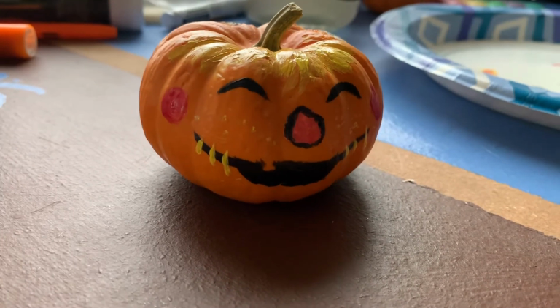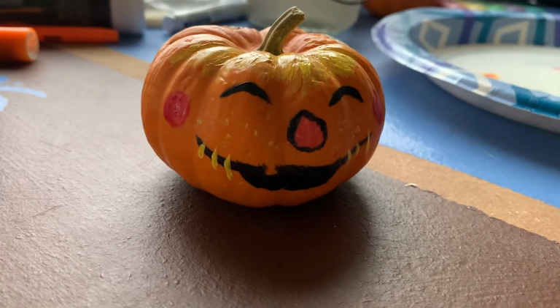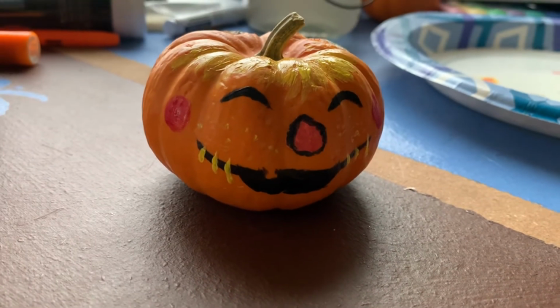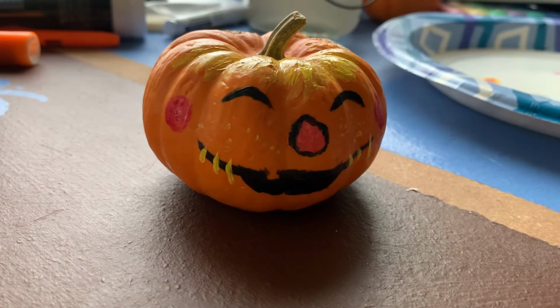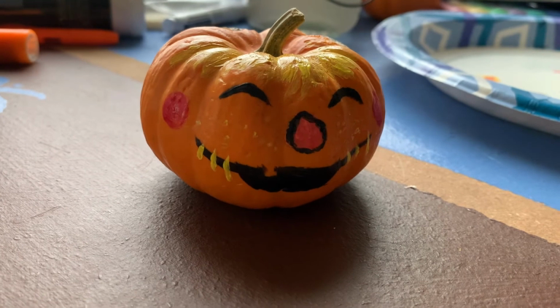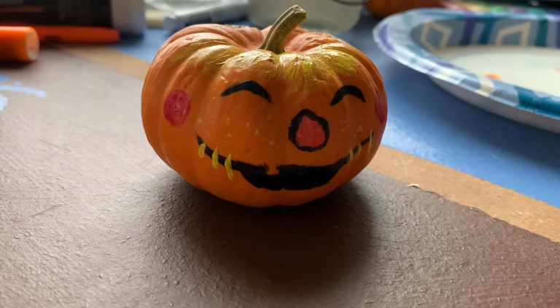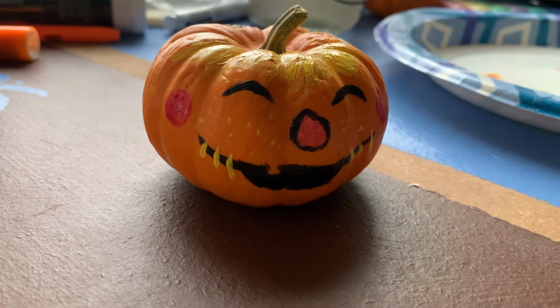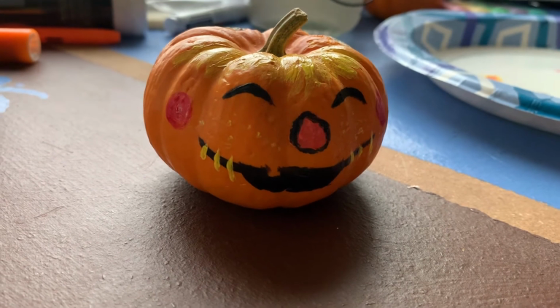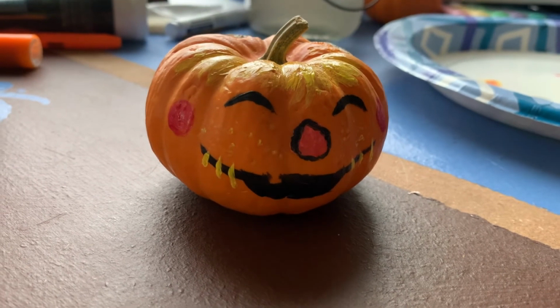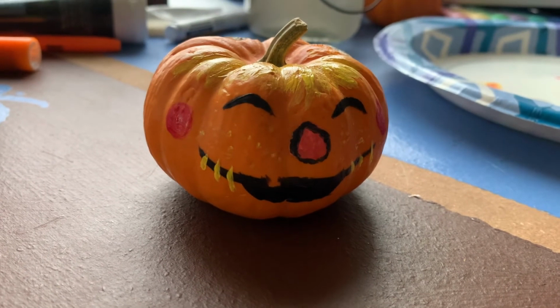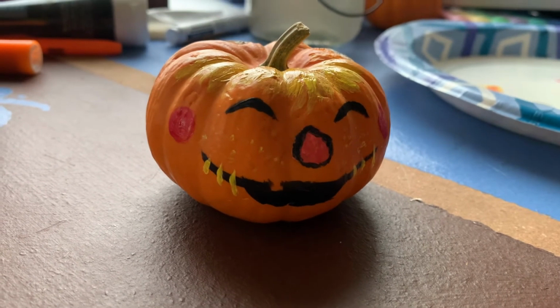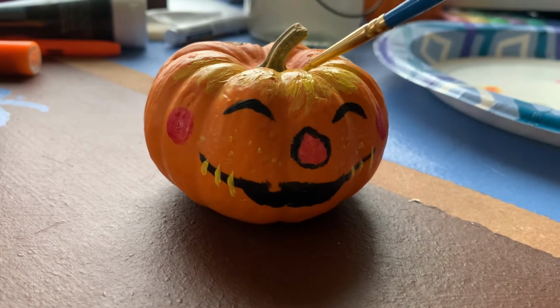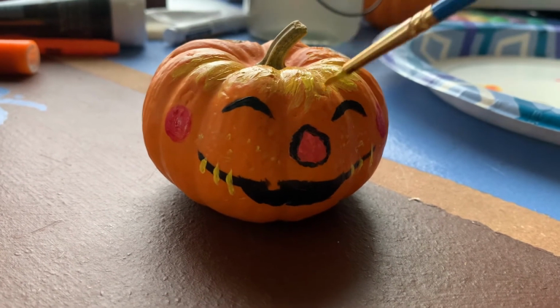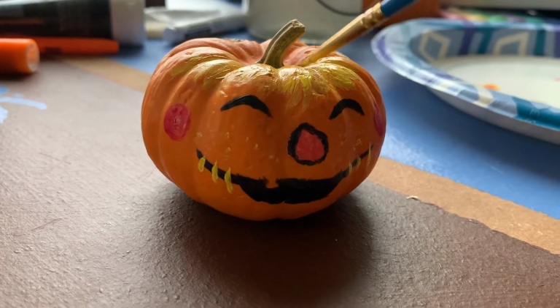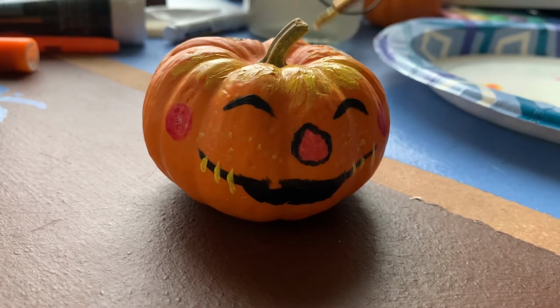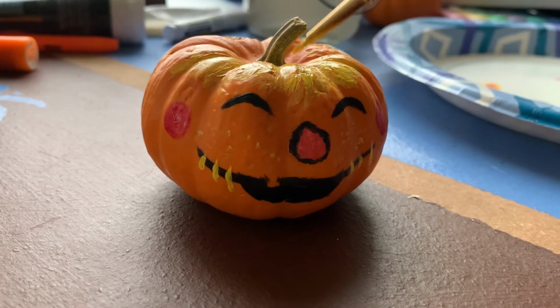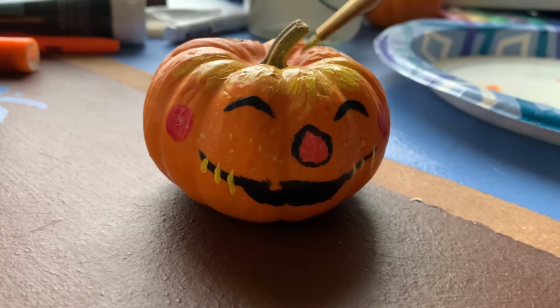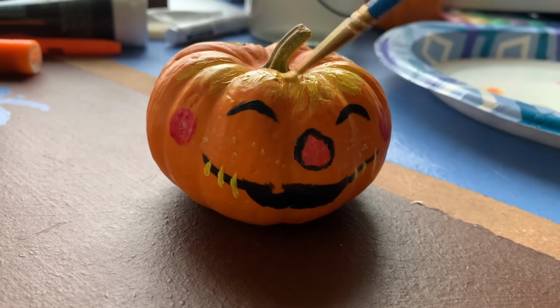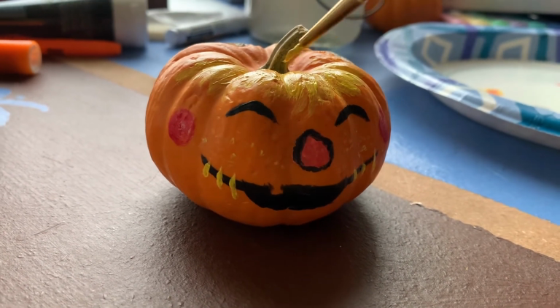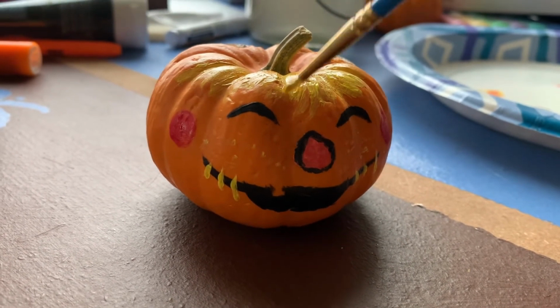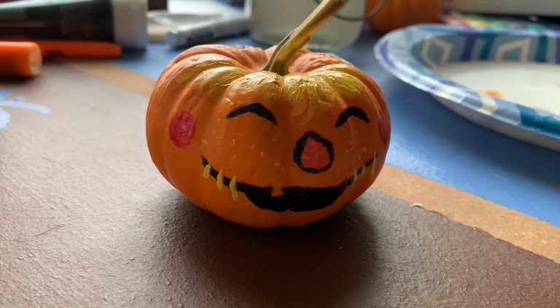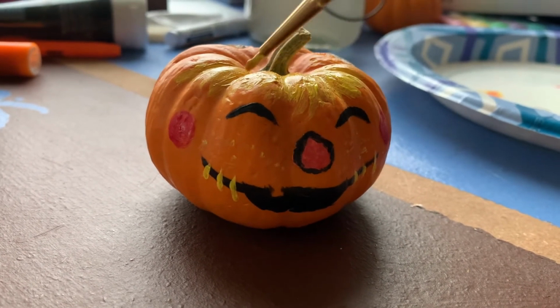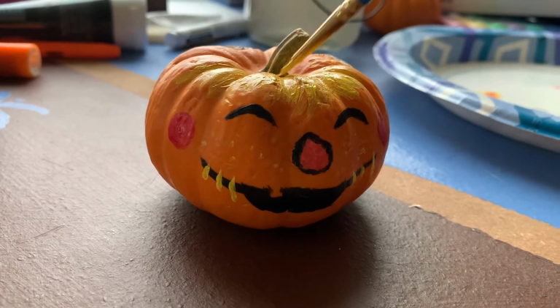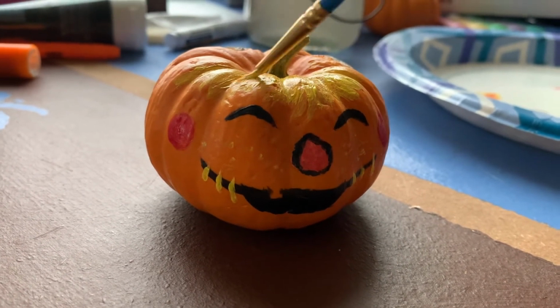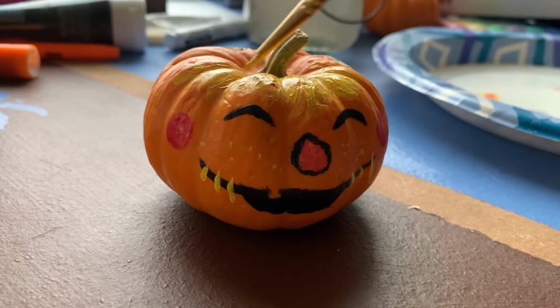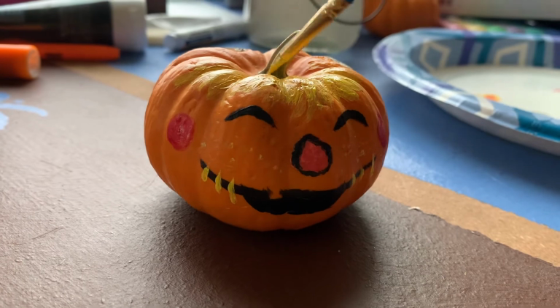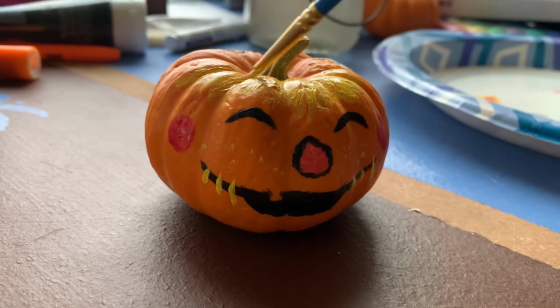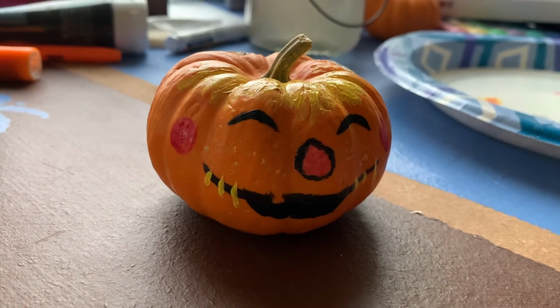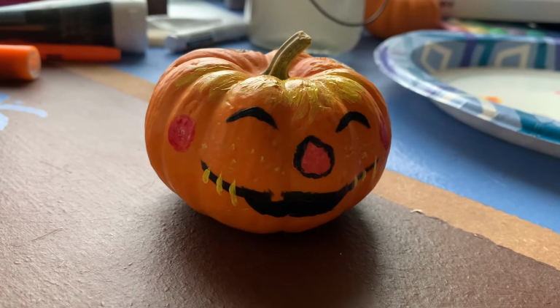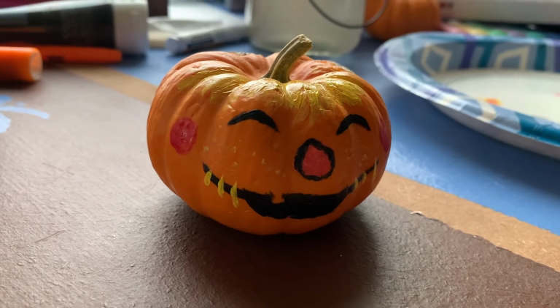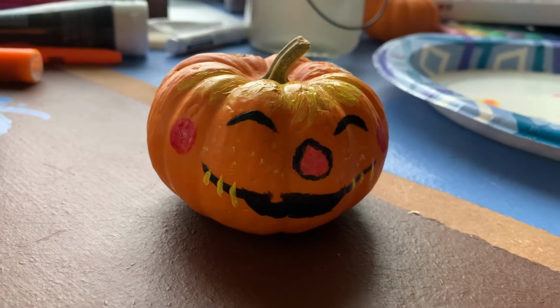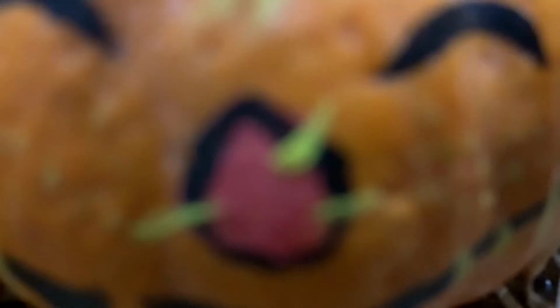I really hope you enjoyed it. I thought it was really fun and it came out as a nice and cute face and an easy craft to do on Halloween.